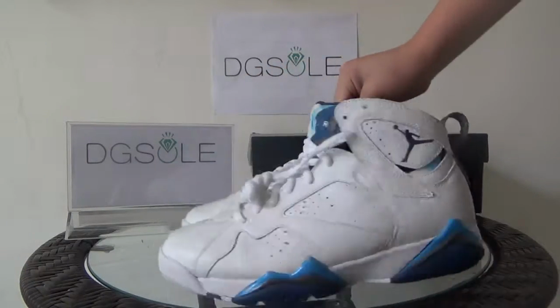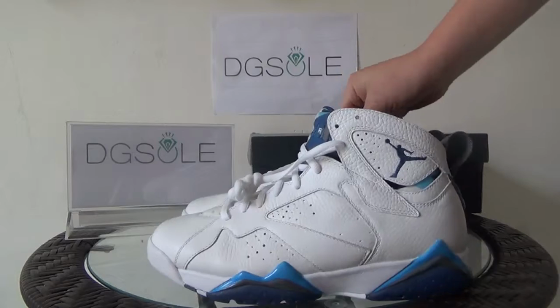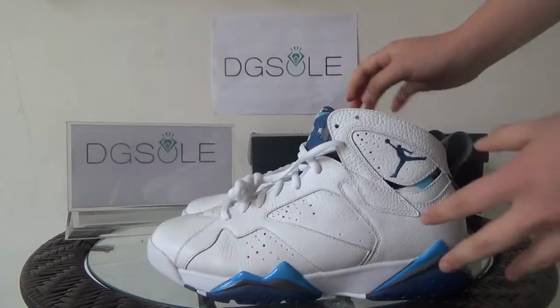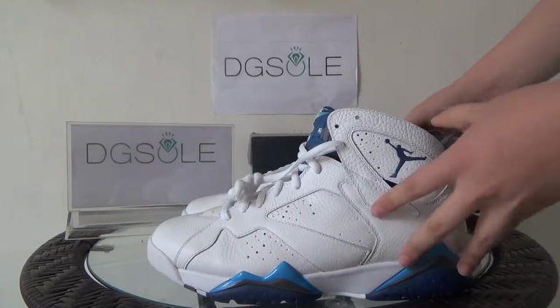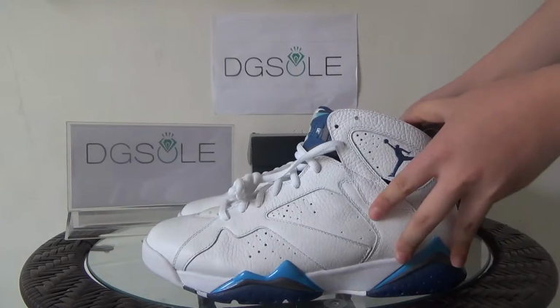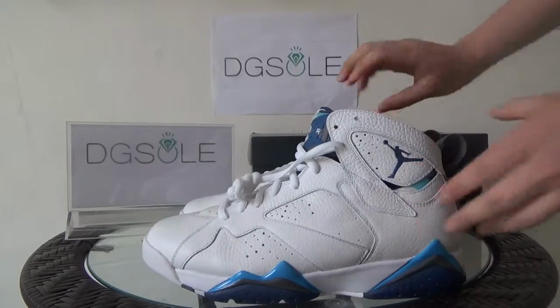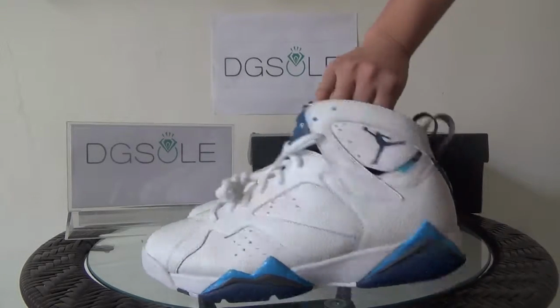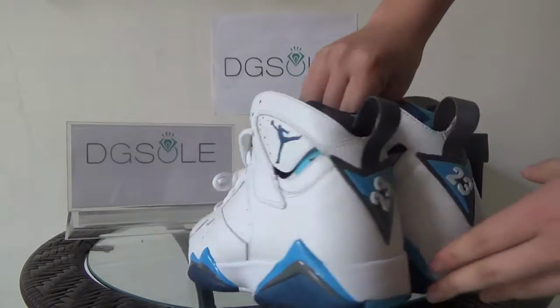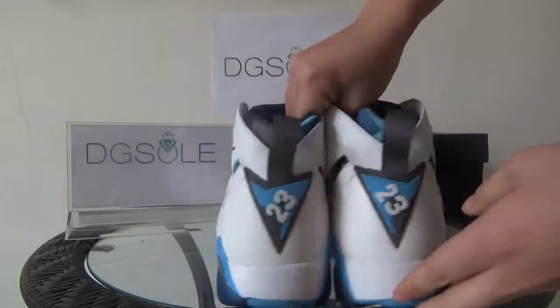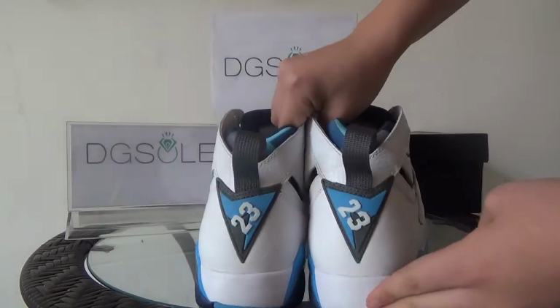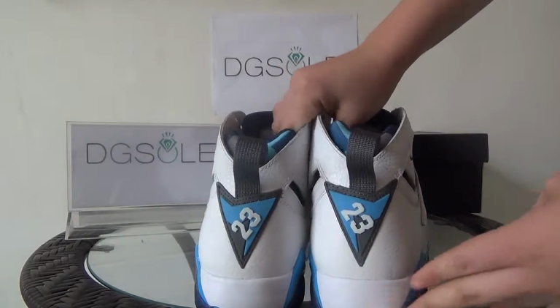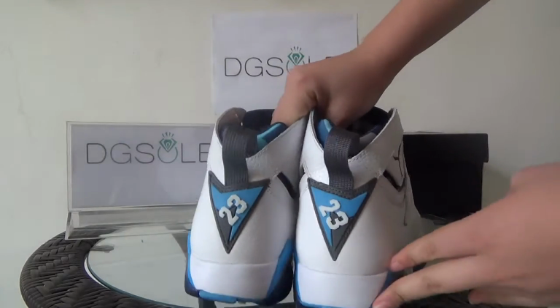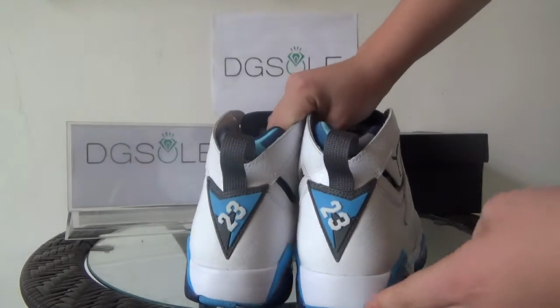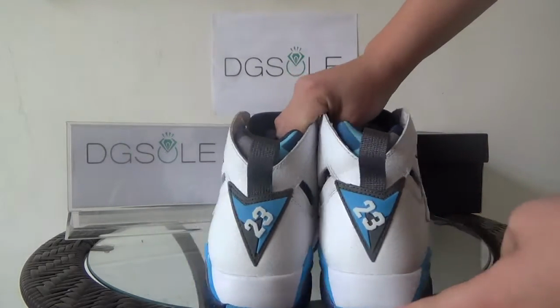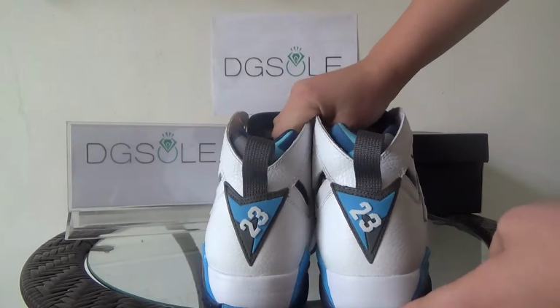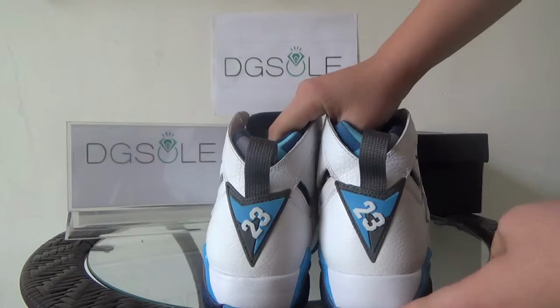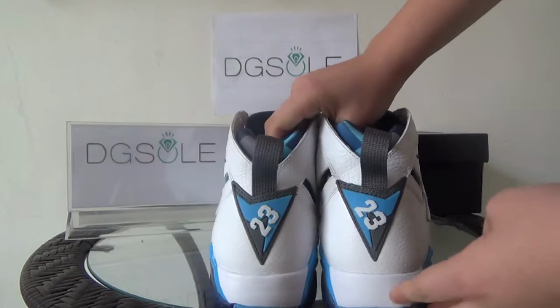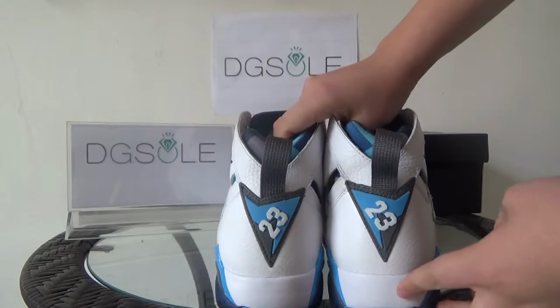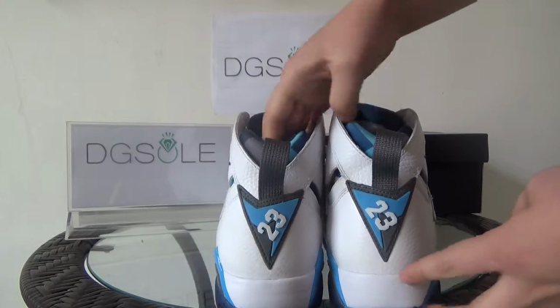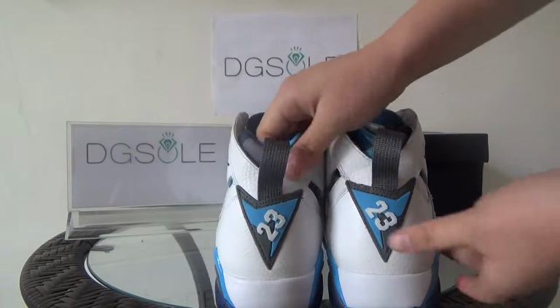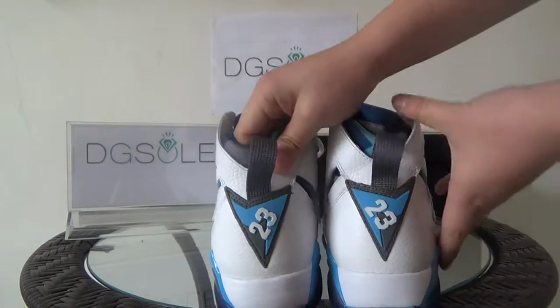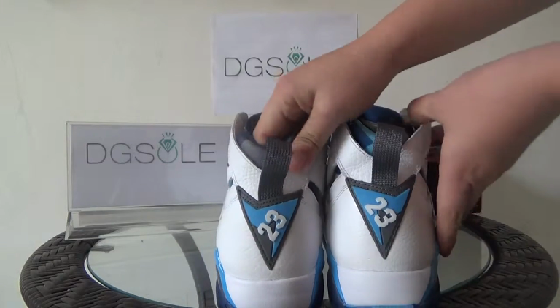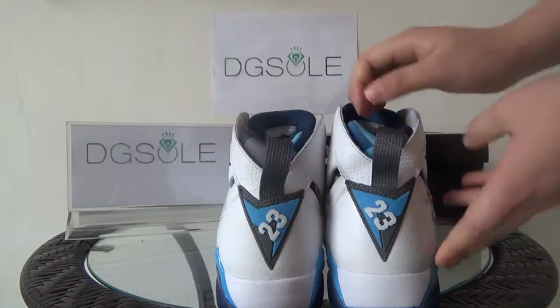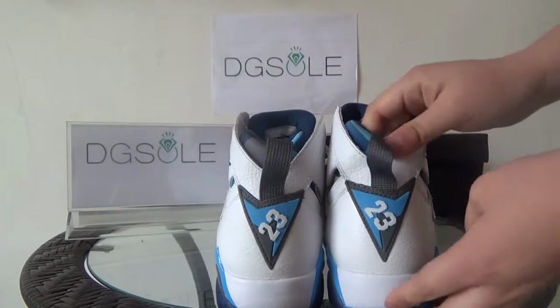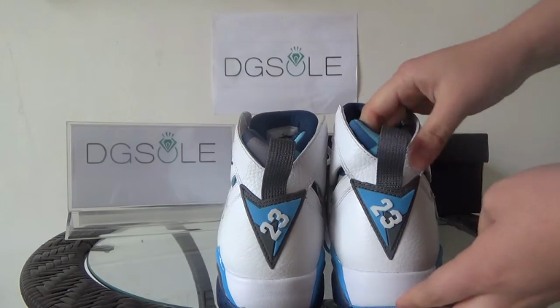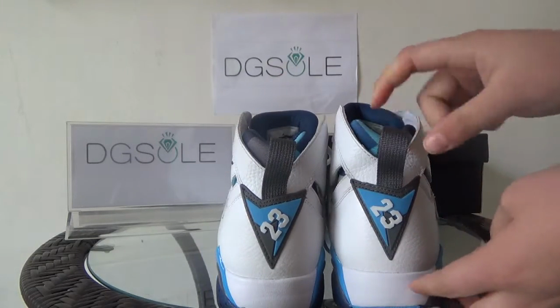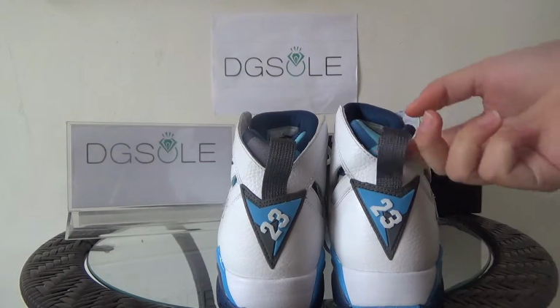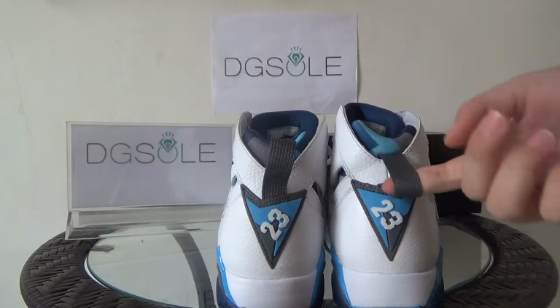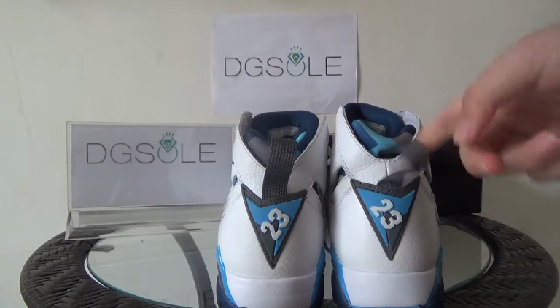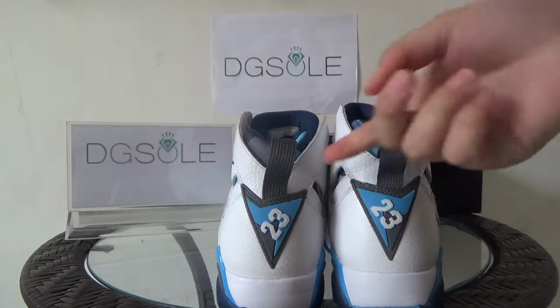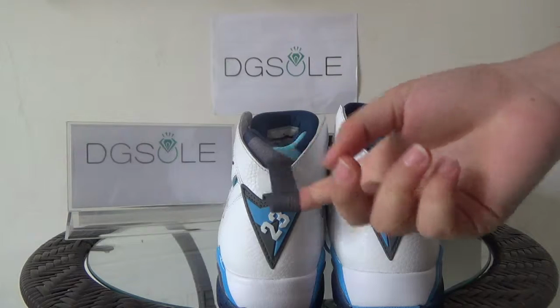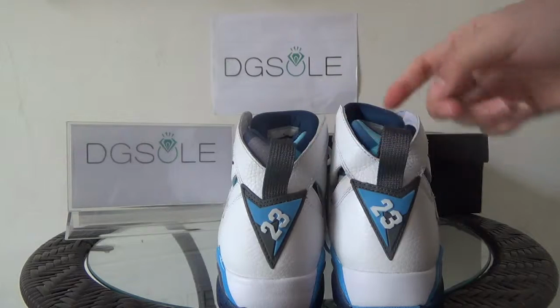Now look at the back. You can find the number 23 on the heel, and you can also find the pull tape here.